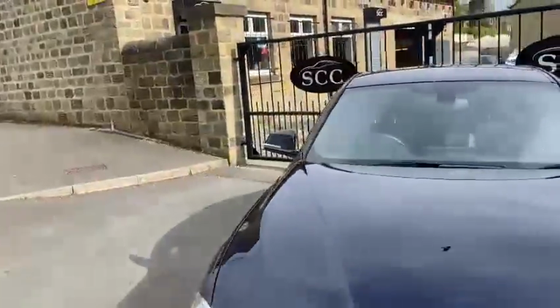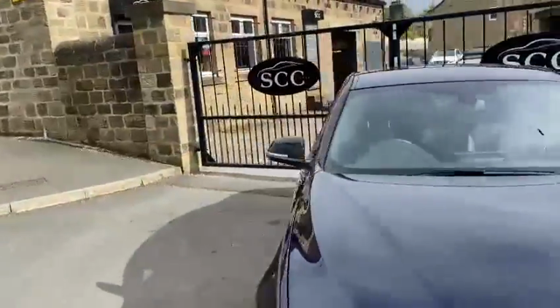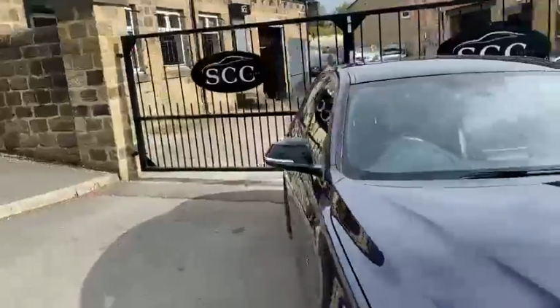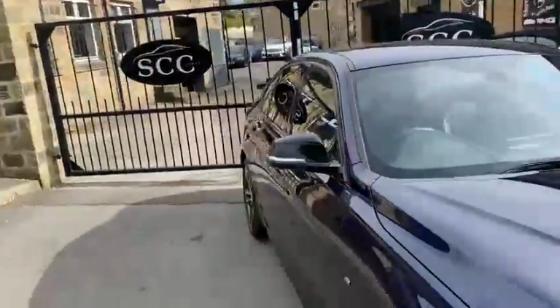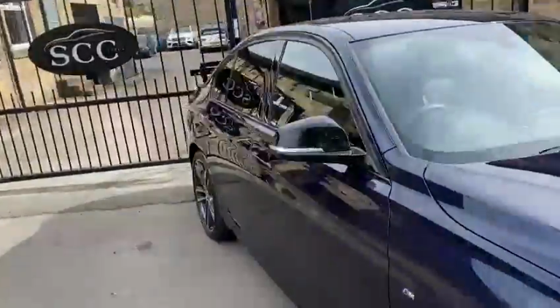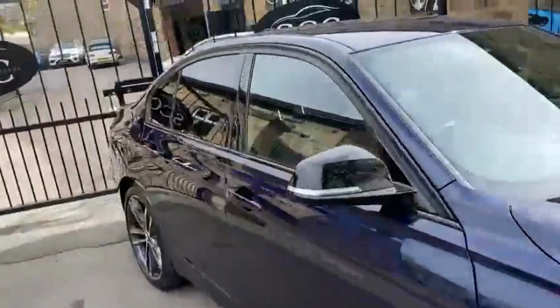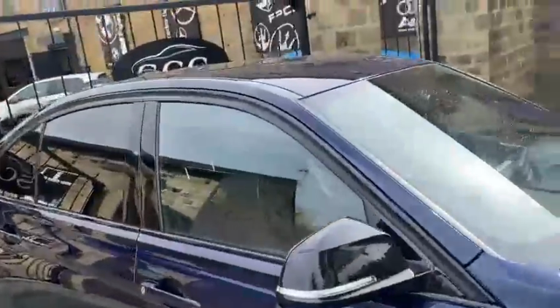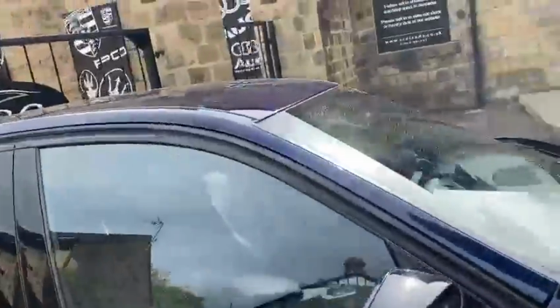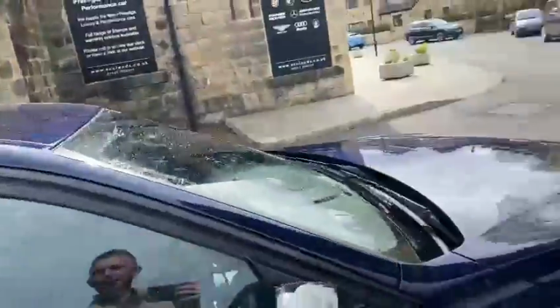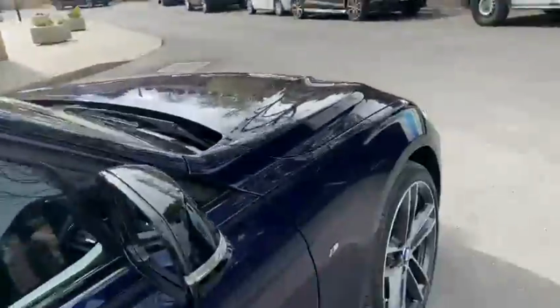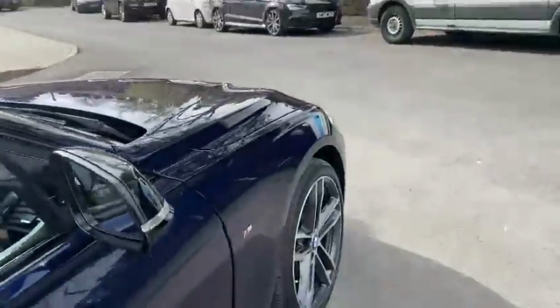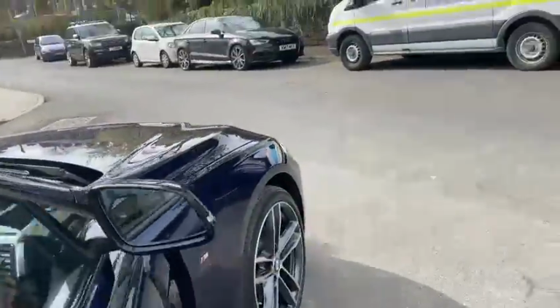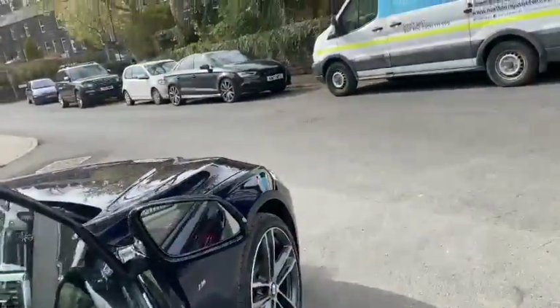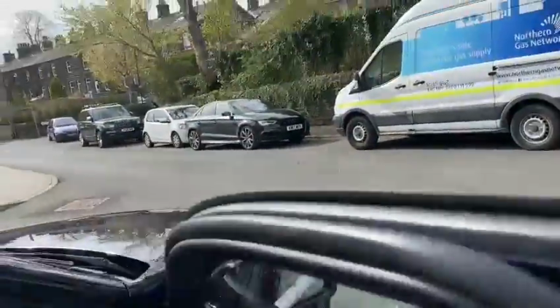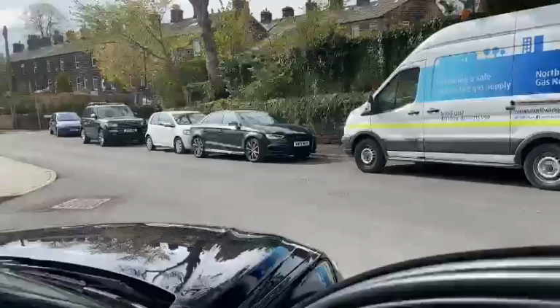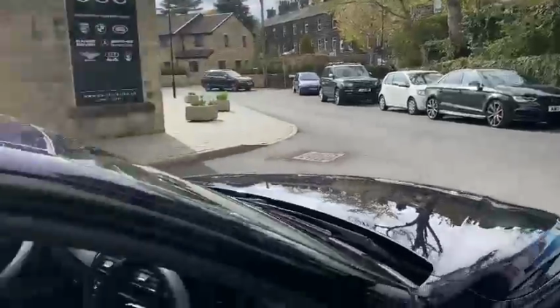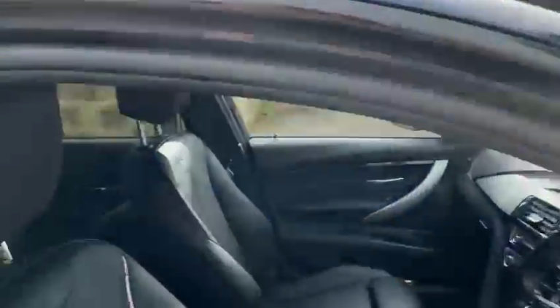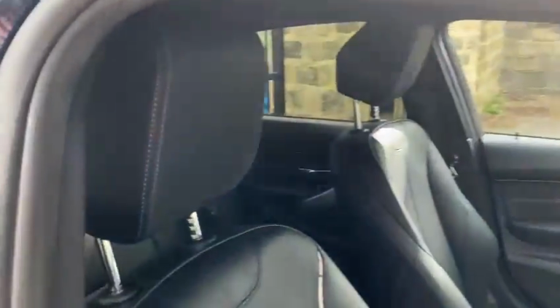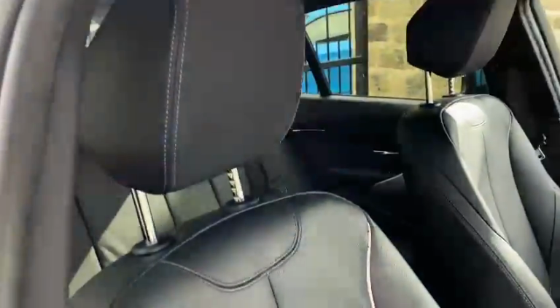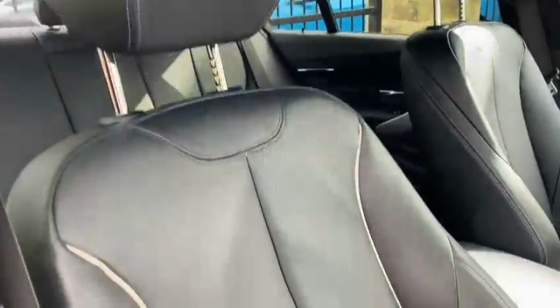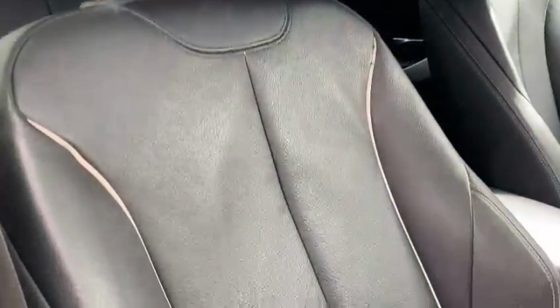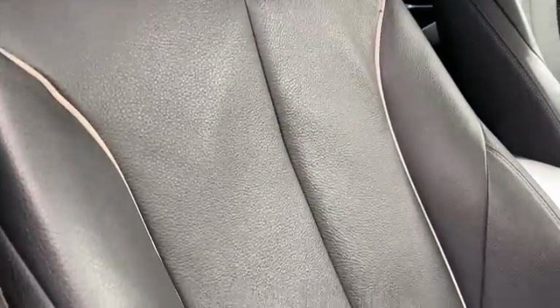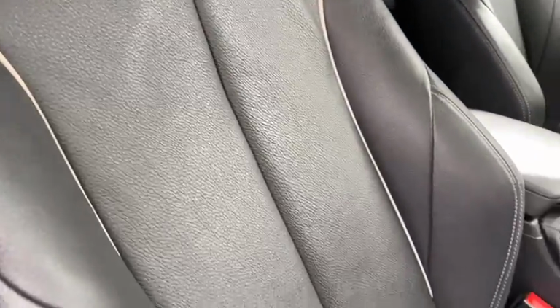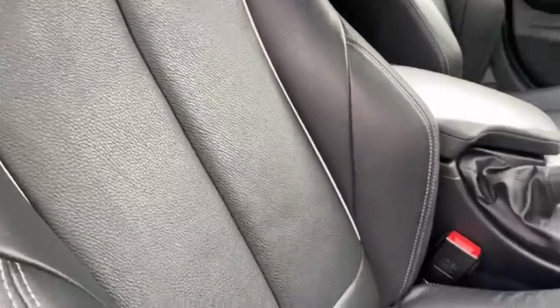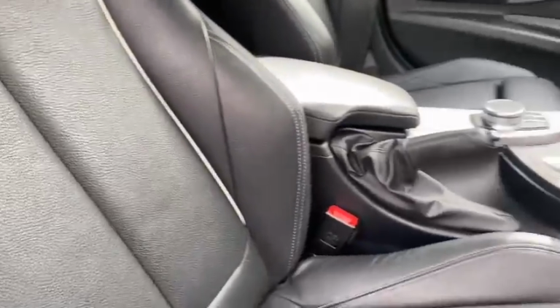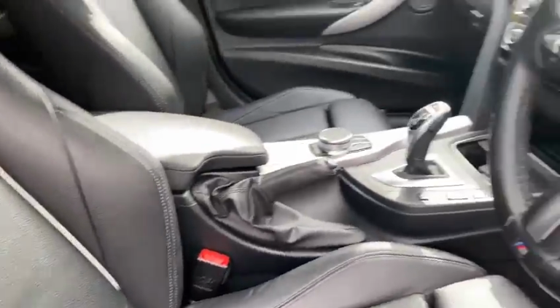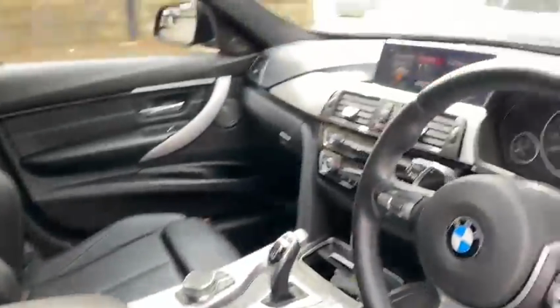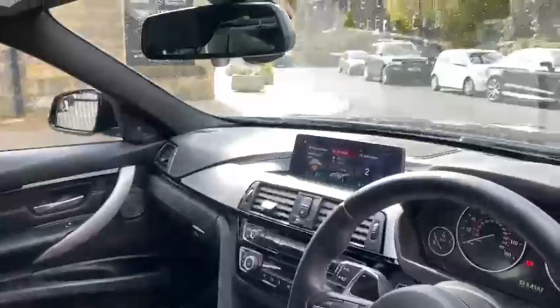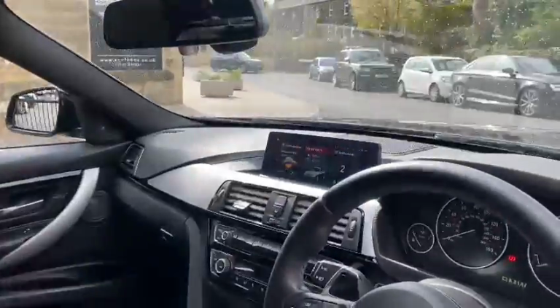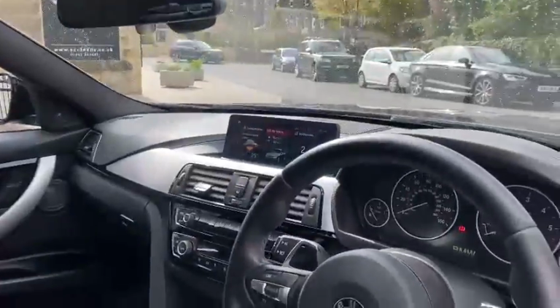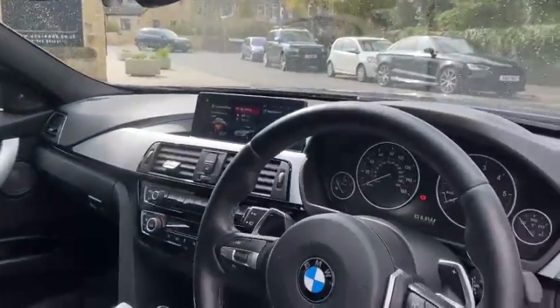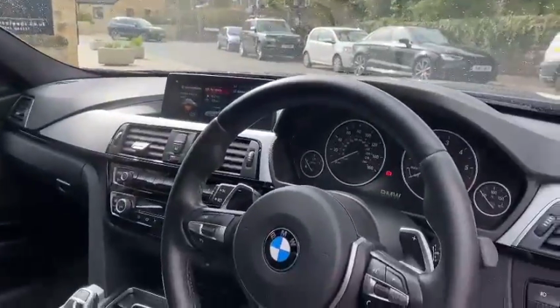Point out a few features in this video. You've got full leather with the white piping as well, so full black leather. As you can see, you've got the white piping down the inside there. Sat-Nav, Bluetooth, and DAB radio.